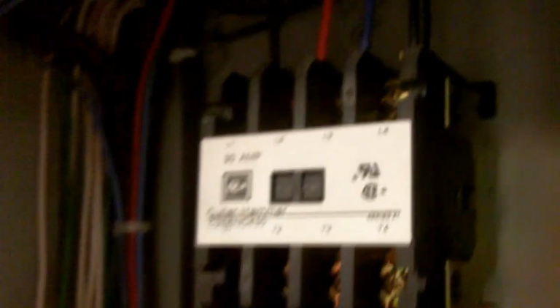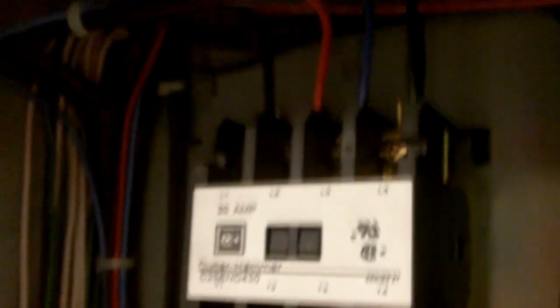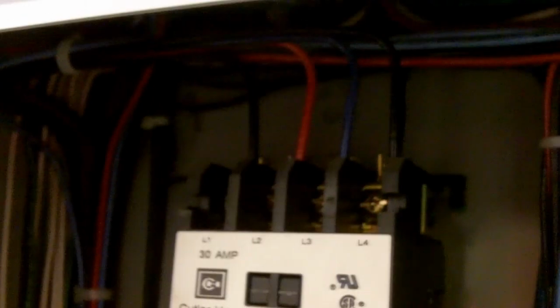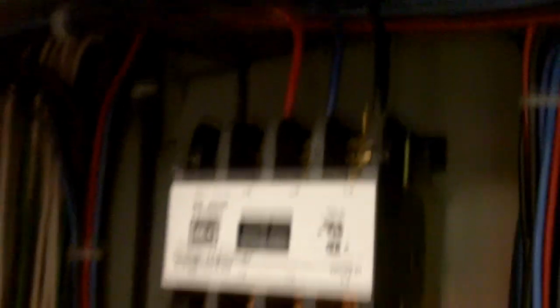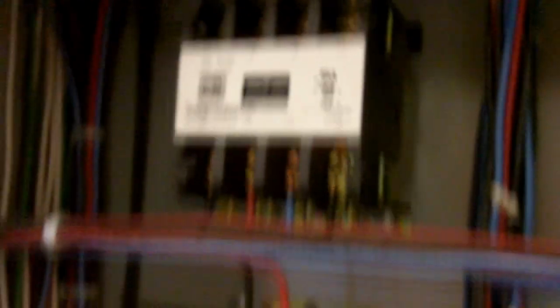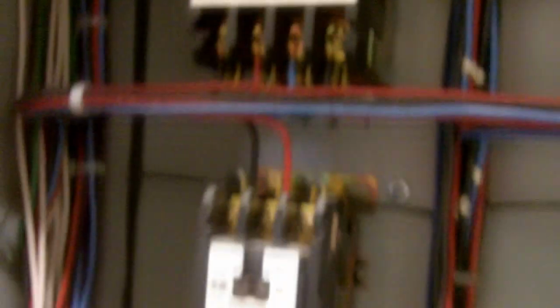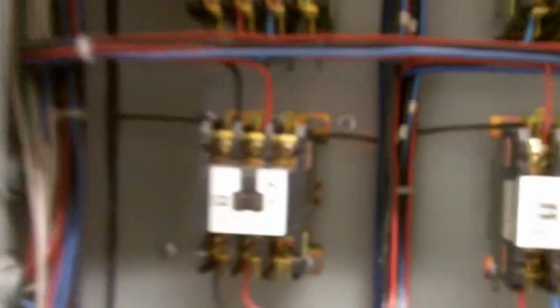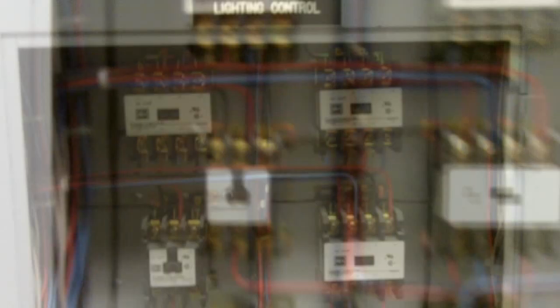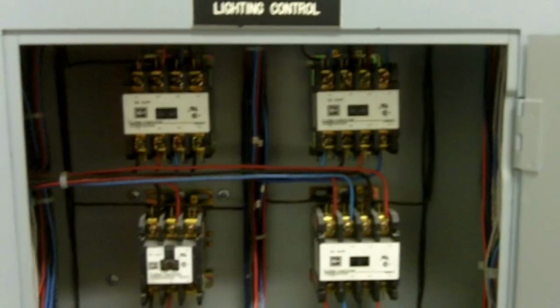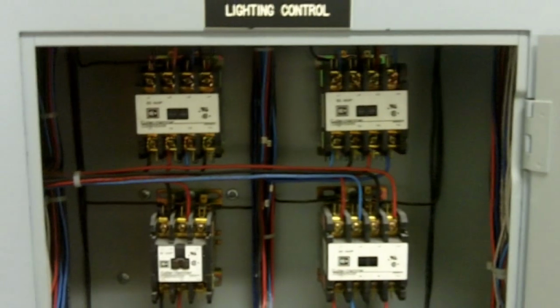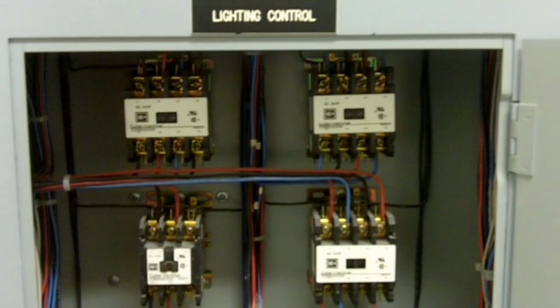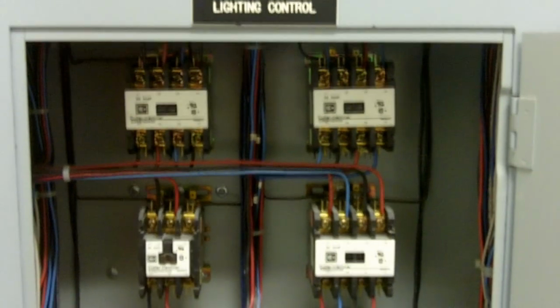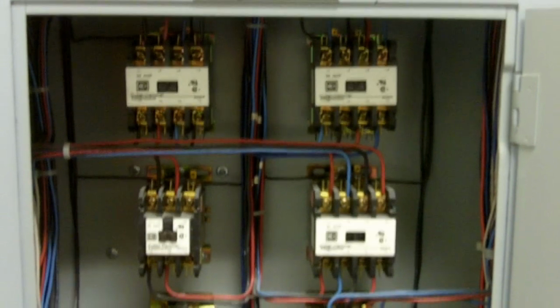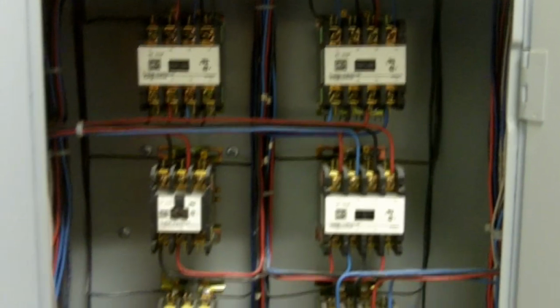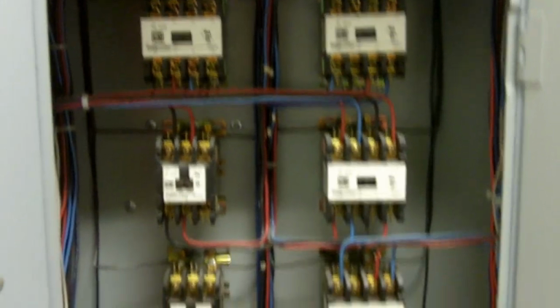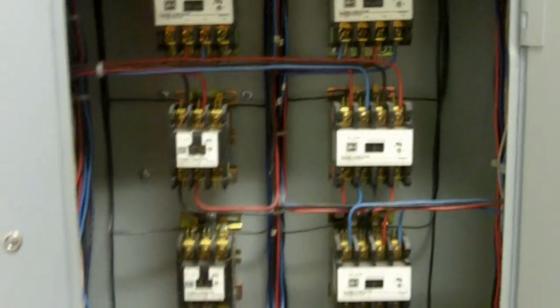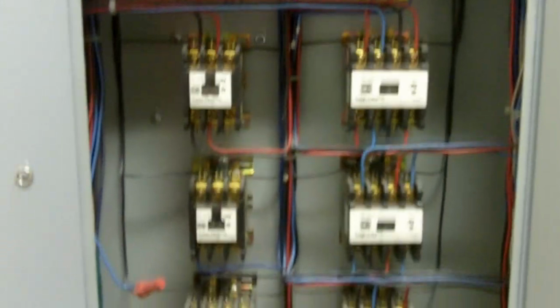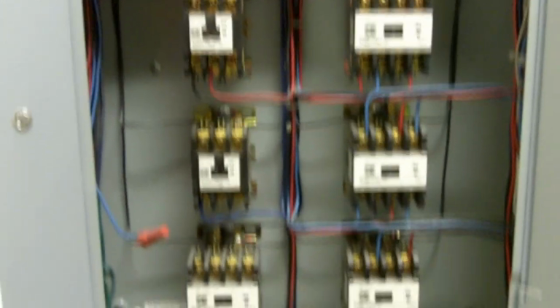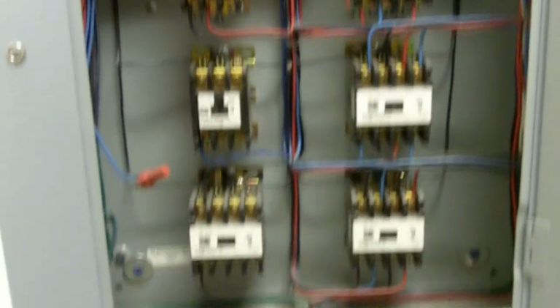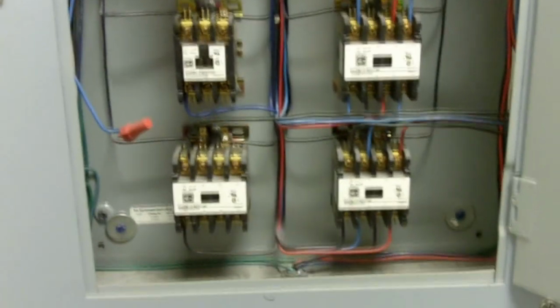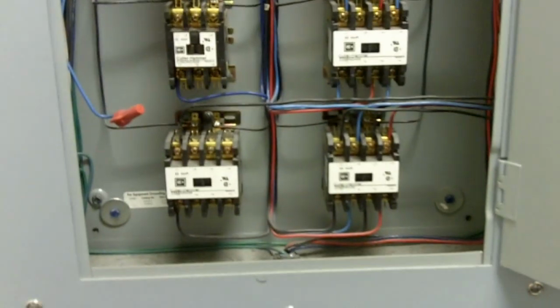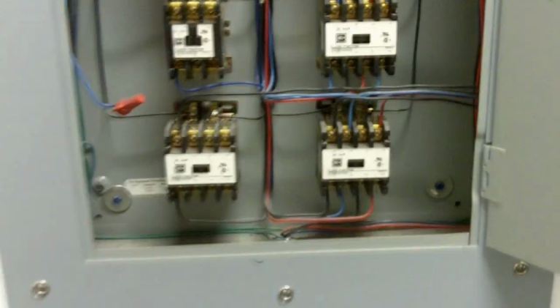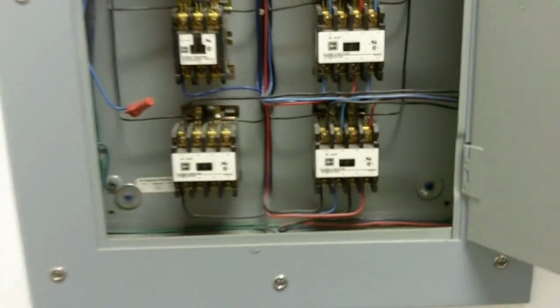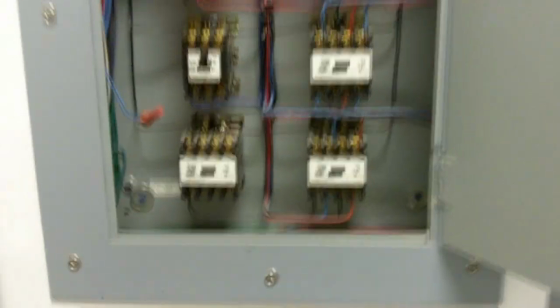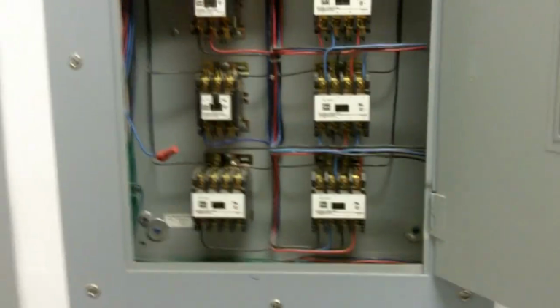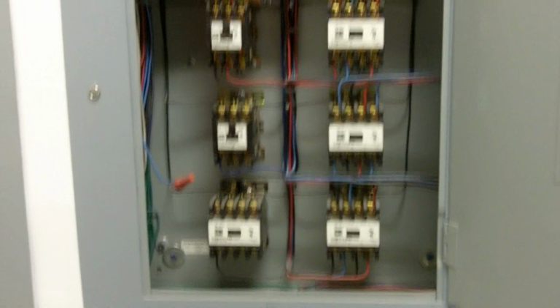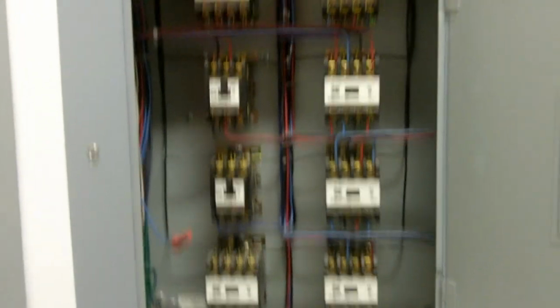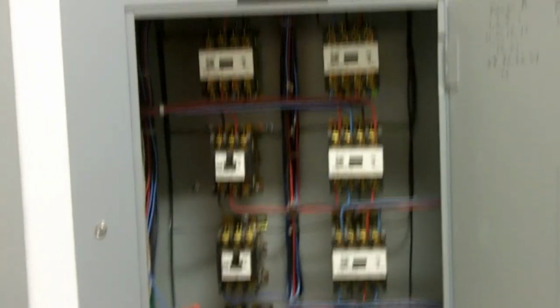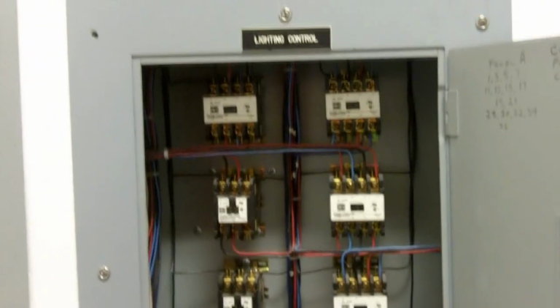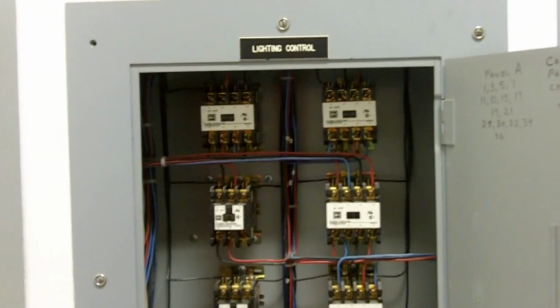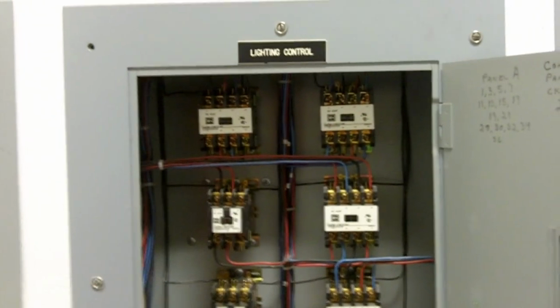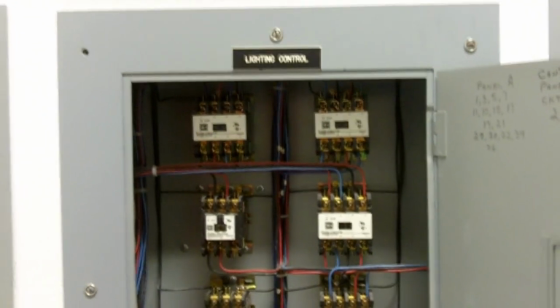Nice work here. Whoever did this did a really, really nice job — really good job, kudos to you.